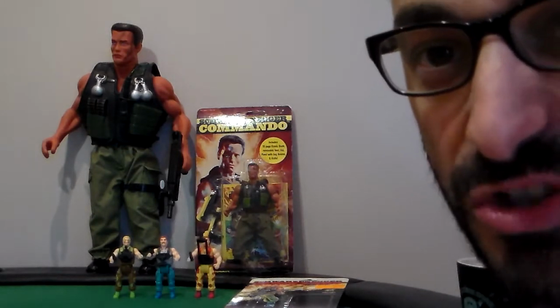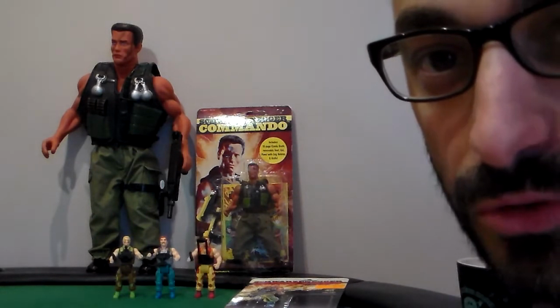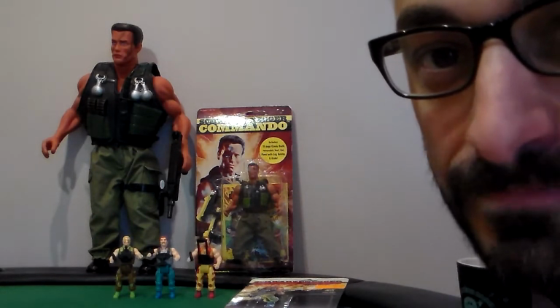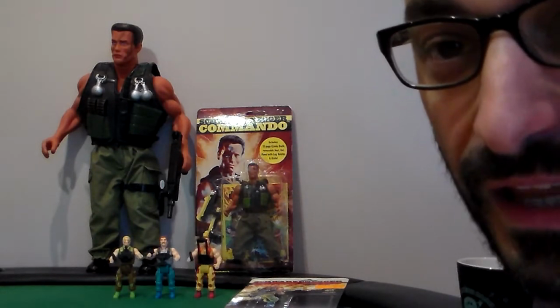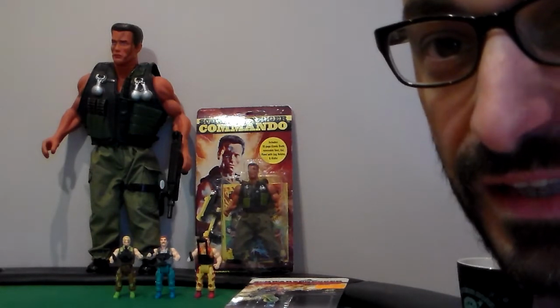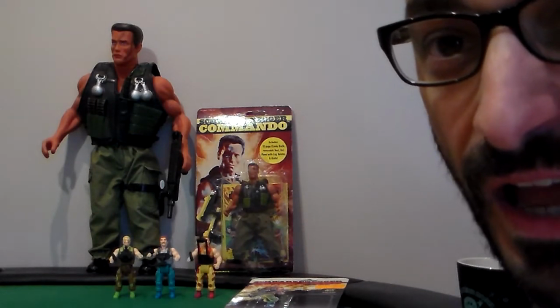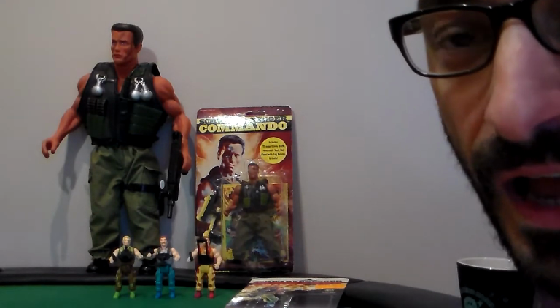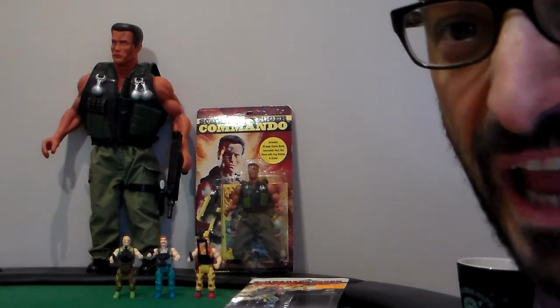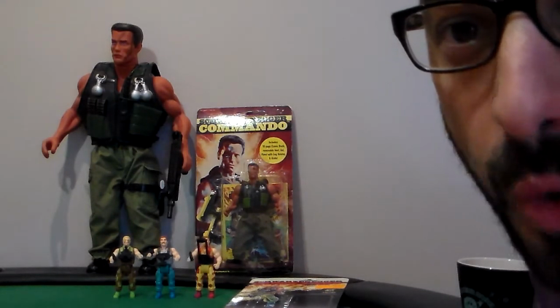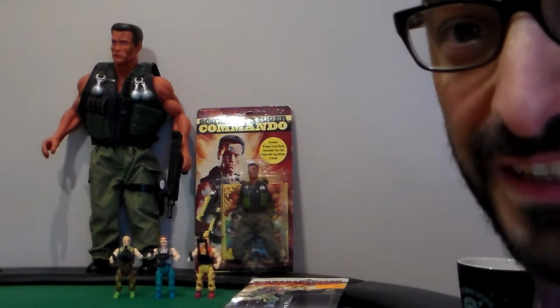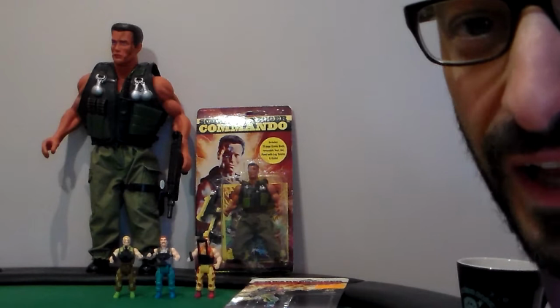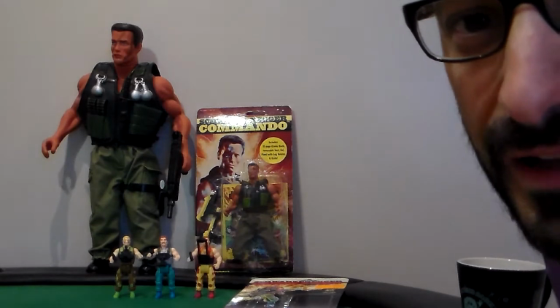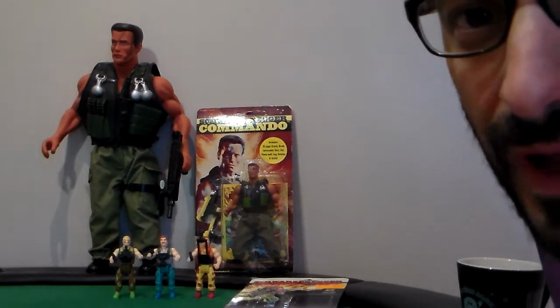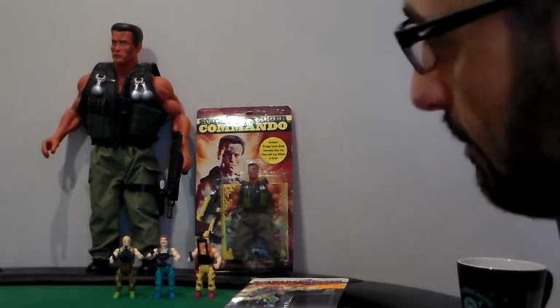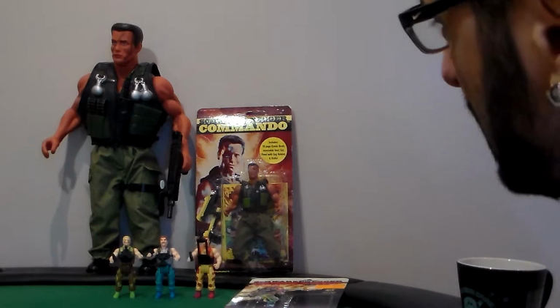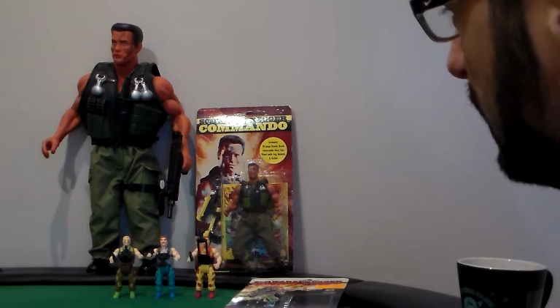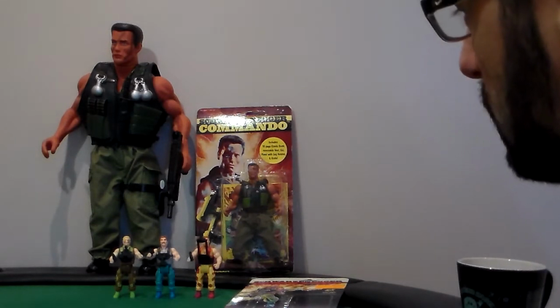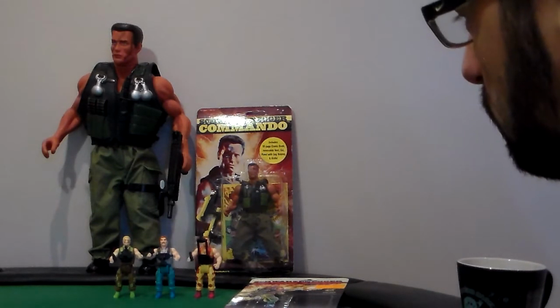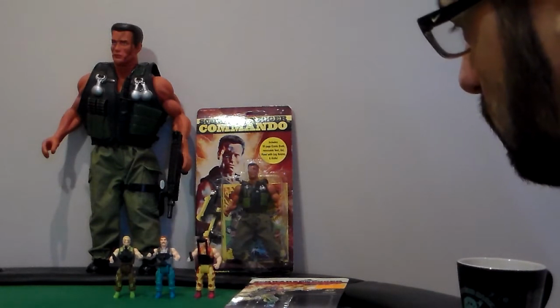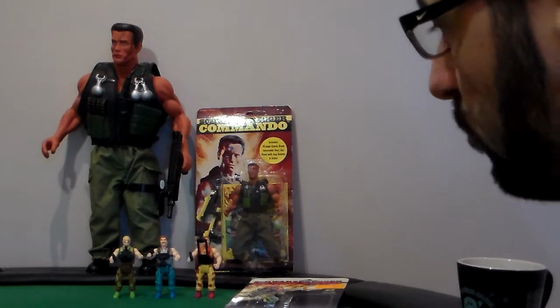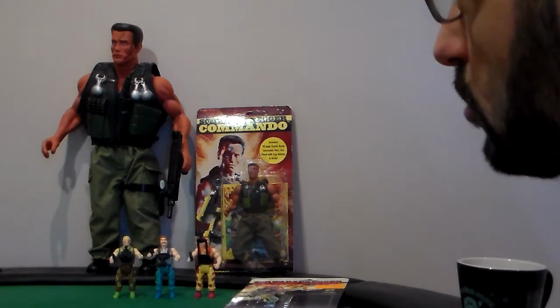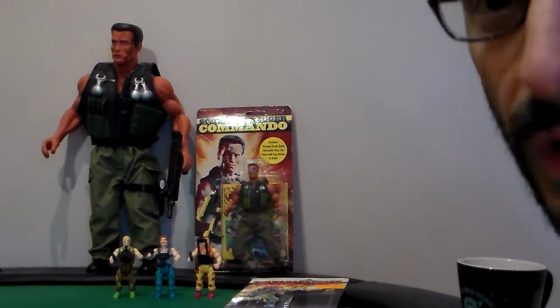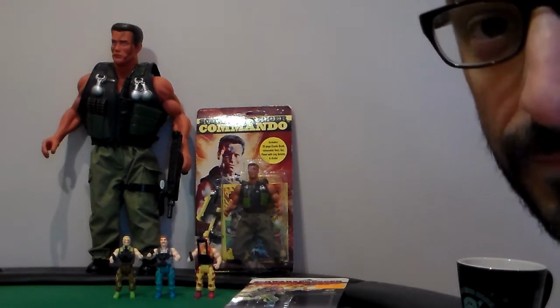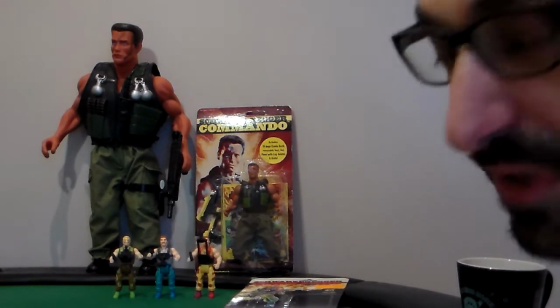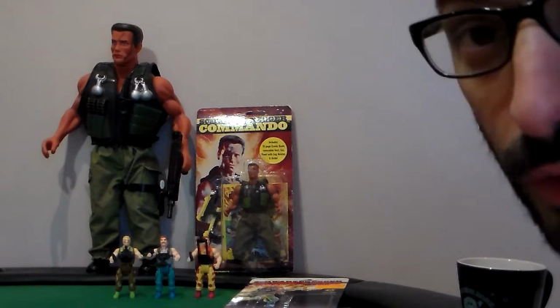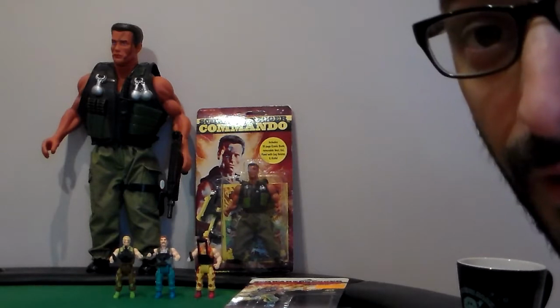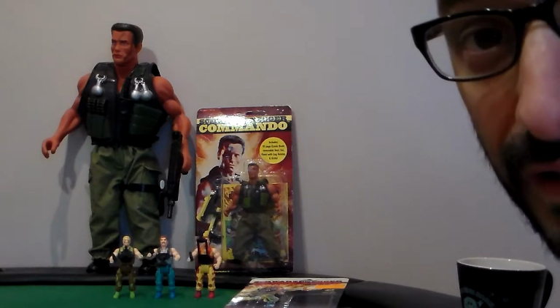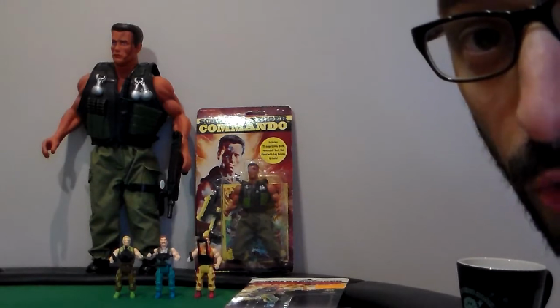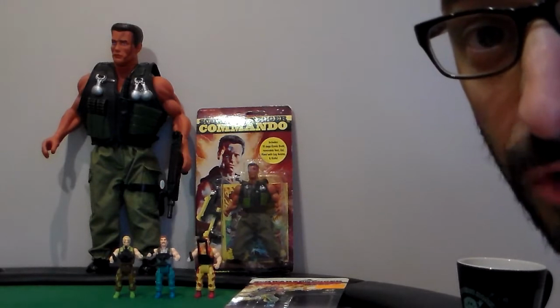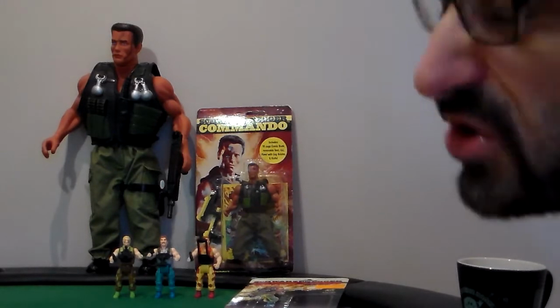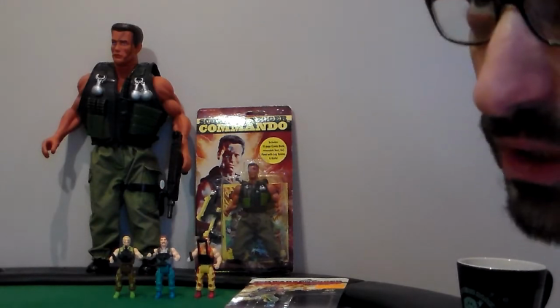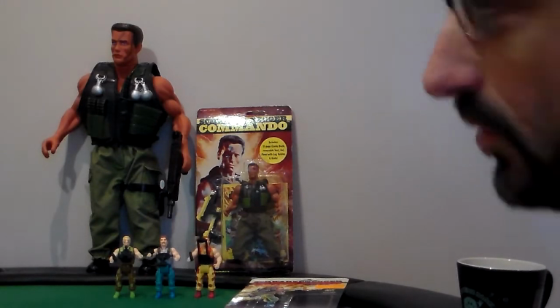Today's review is Ménage à Trois — a big three videos in one. Basically two of them have been done, they're older videos. One's really old.